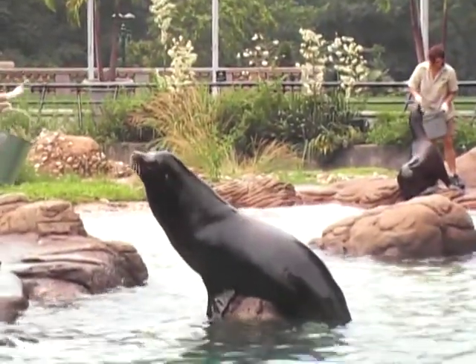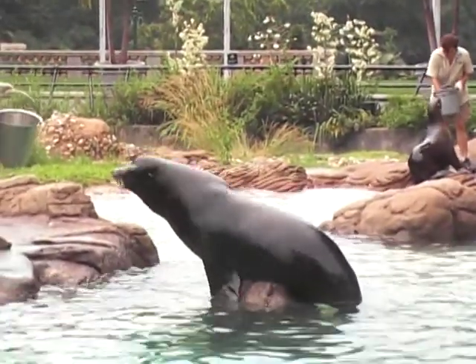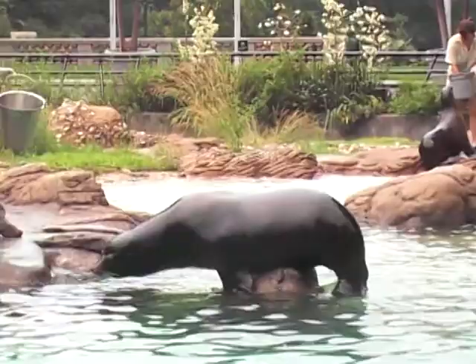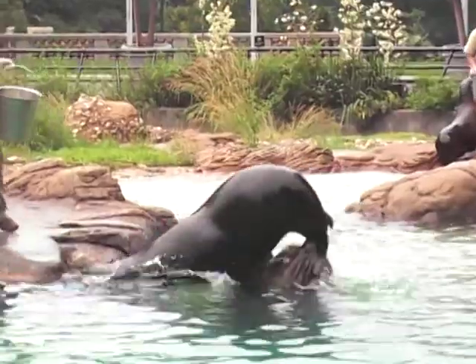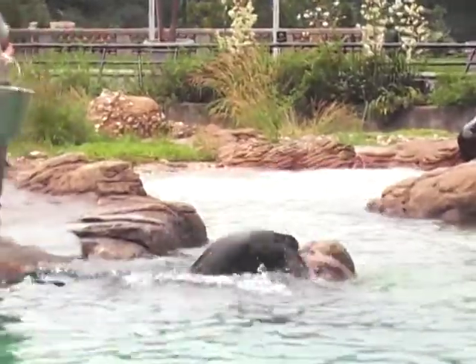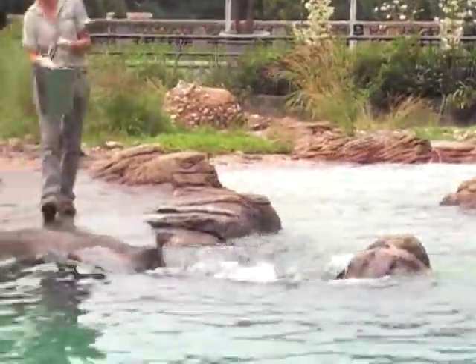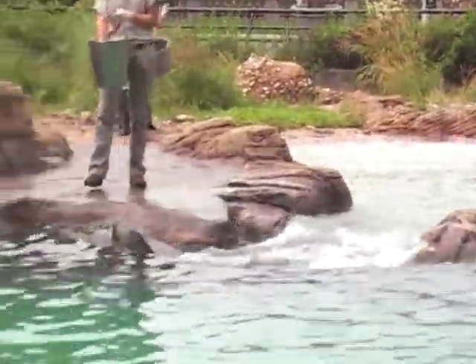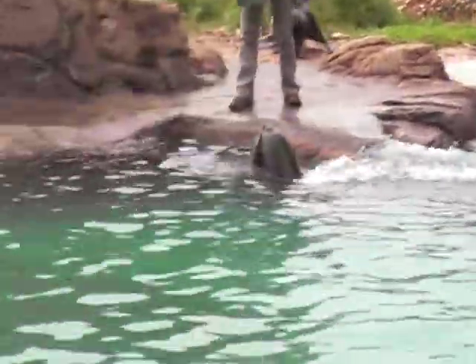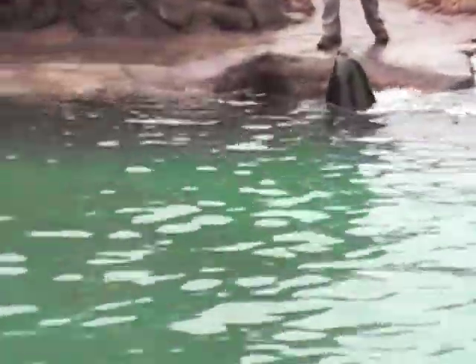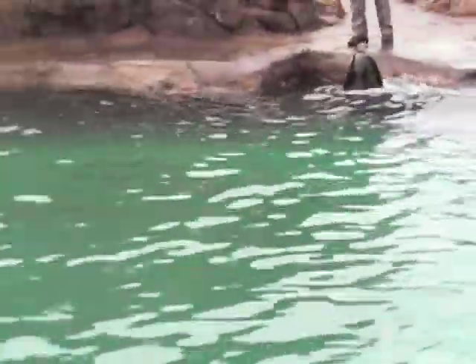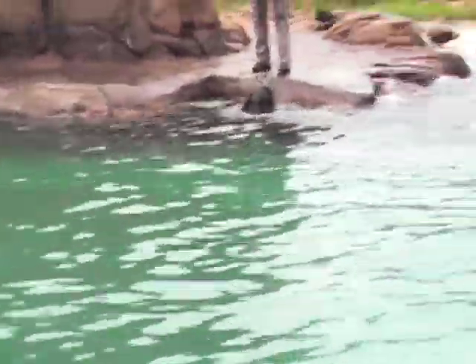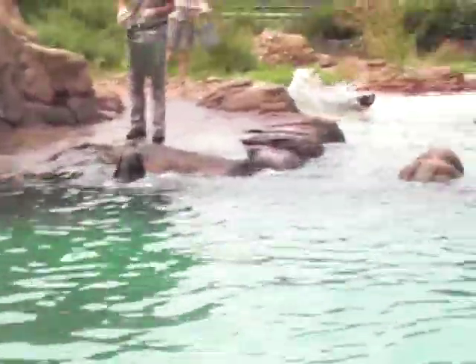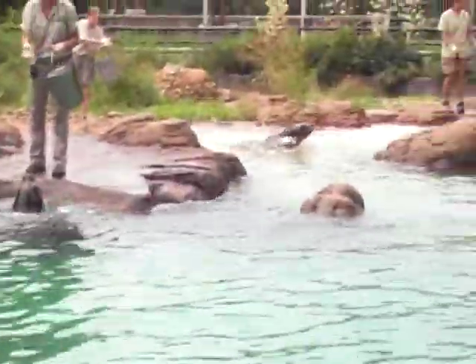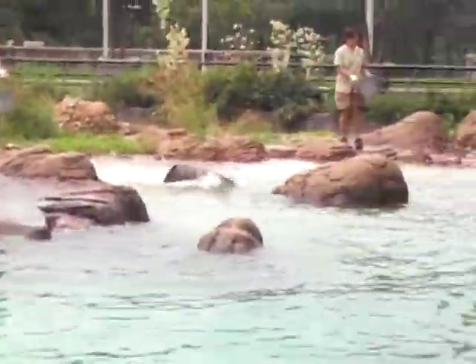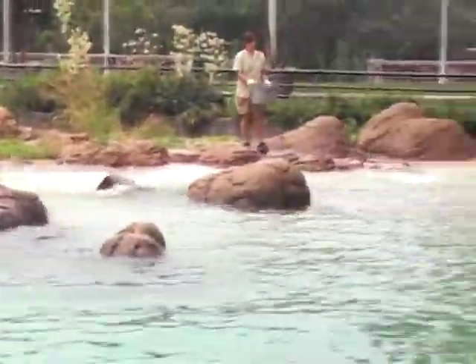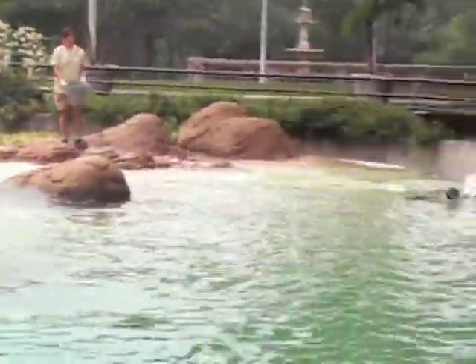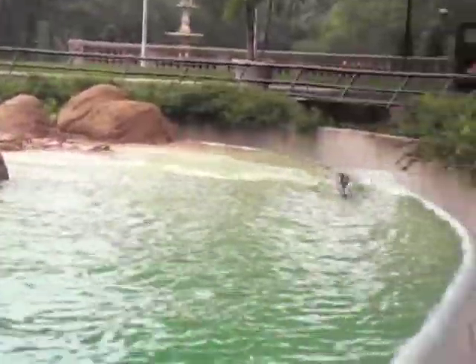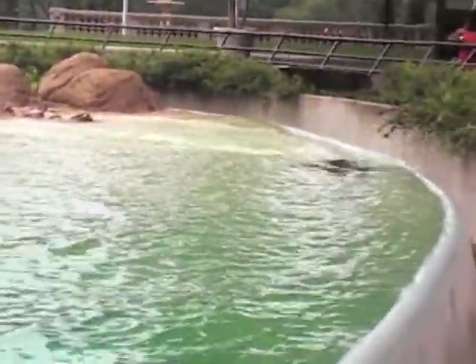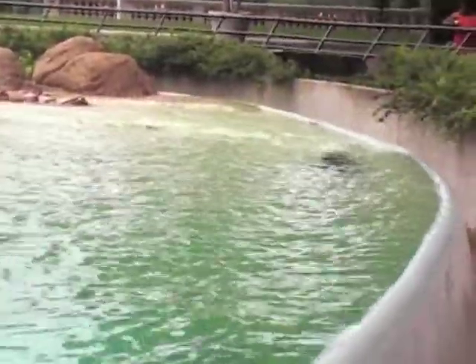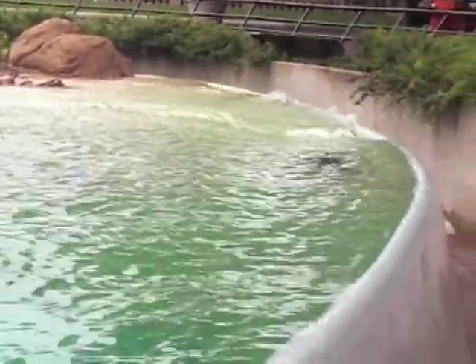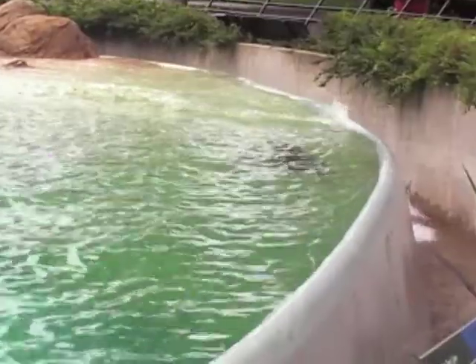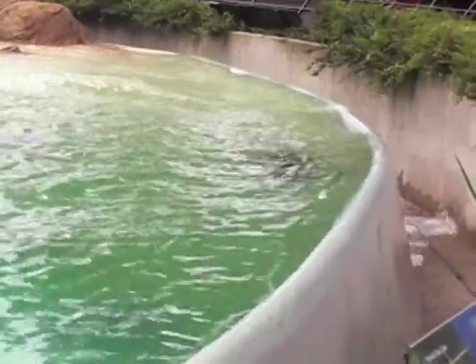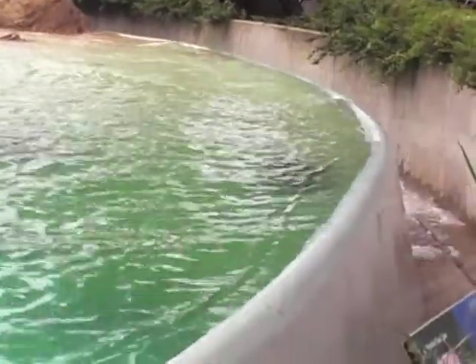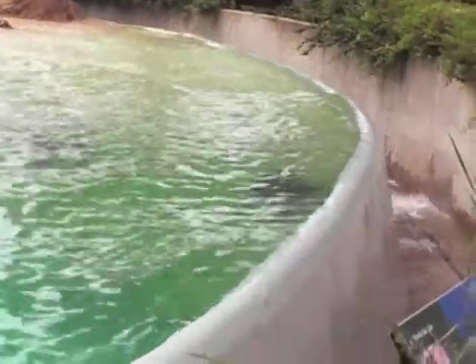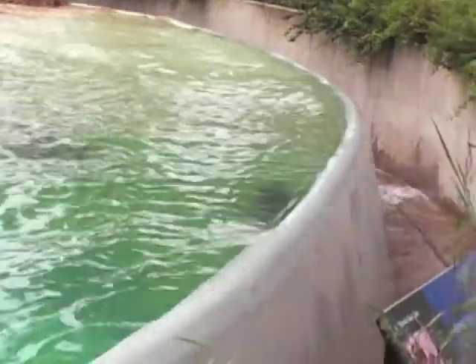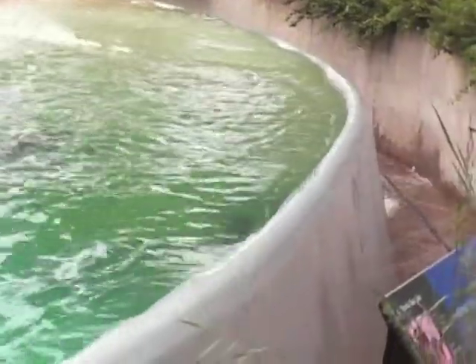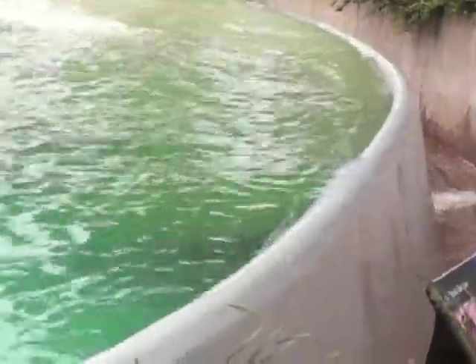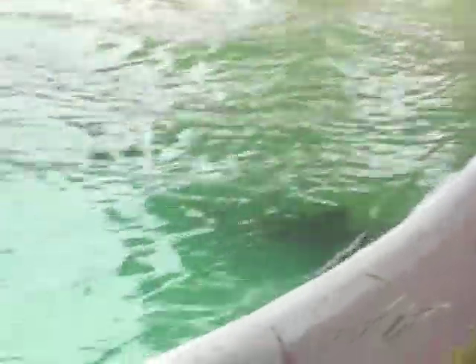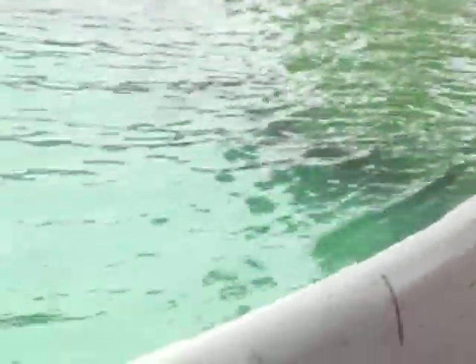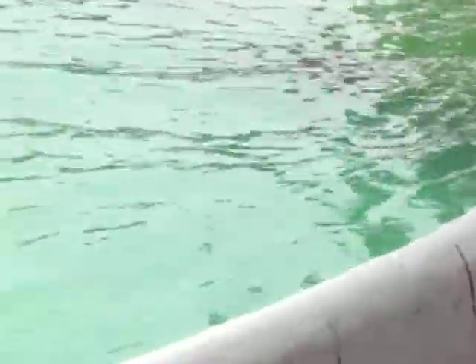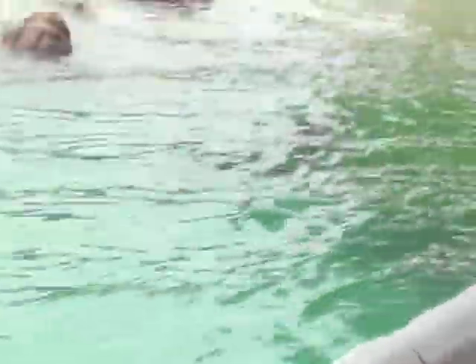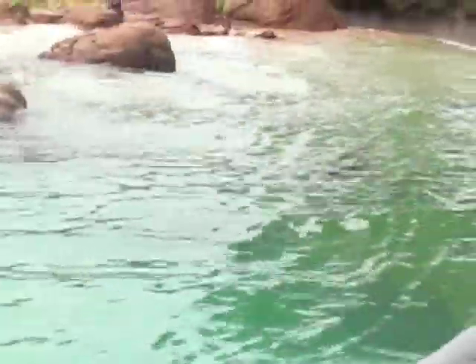Look at the sea lion's head. They have small external ears called pinnae. These are the small flaps of skin you can see on the sides of their heads. You won't see them on seals.